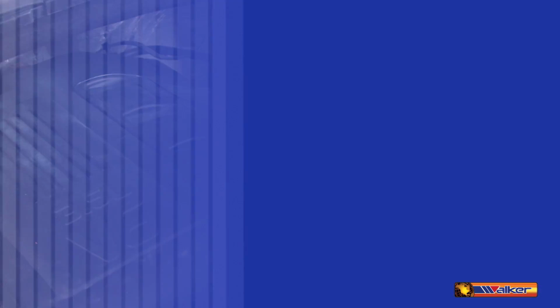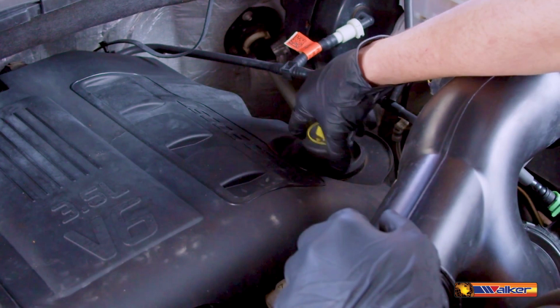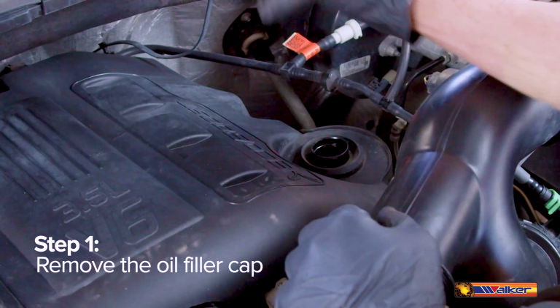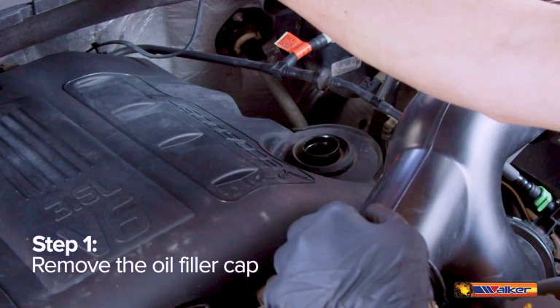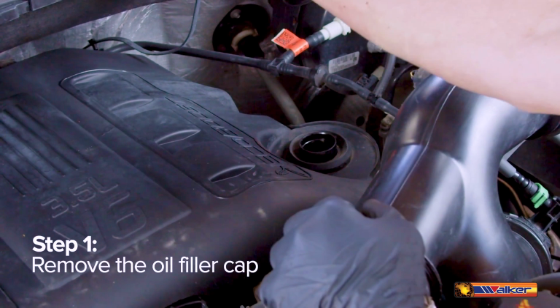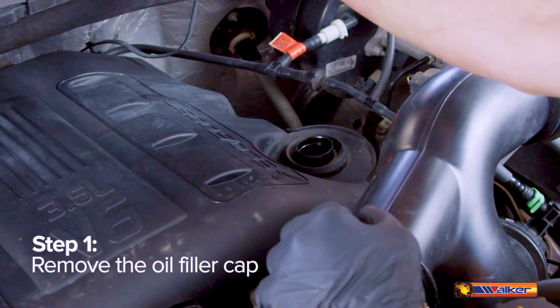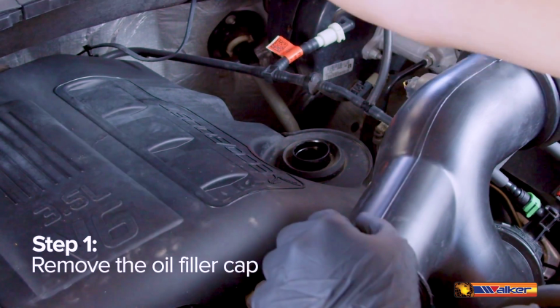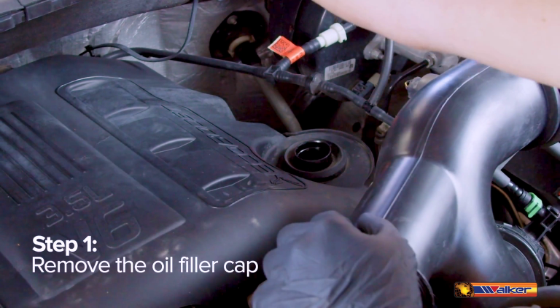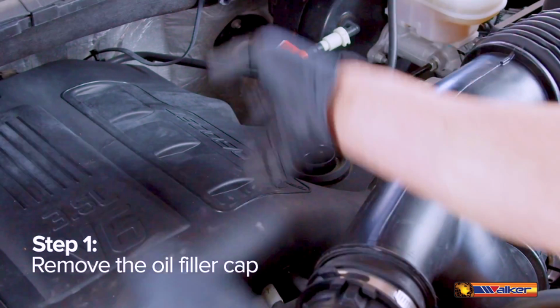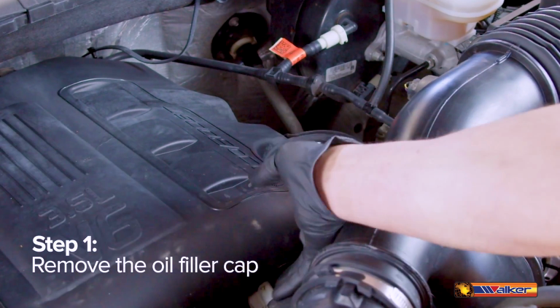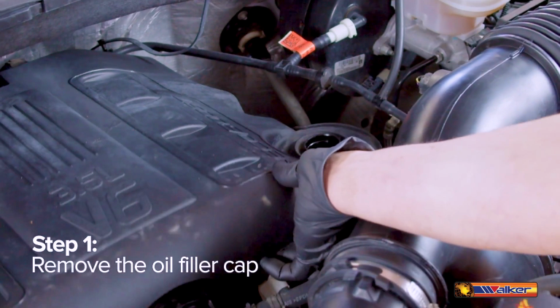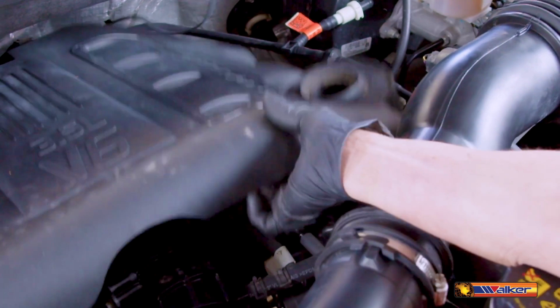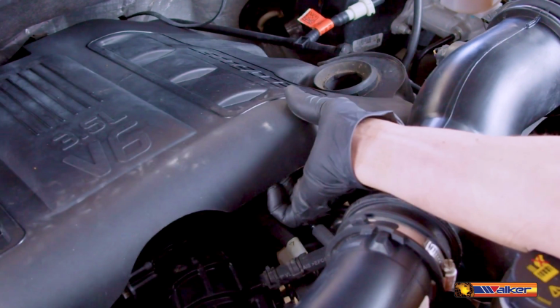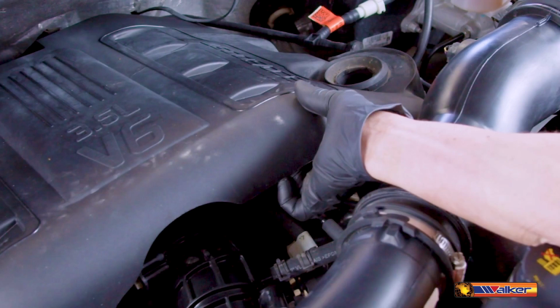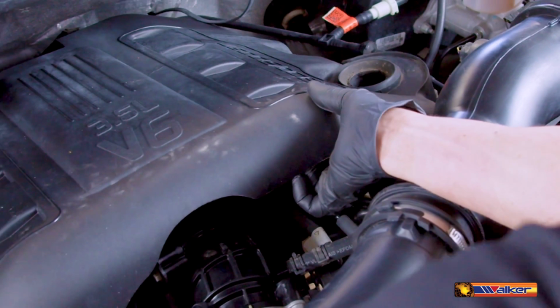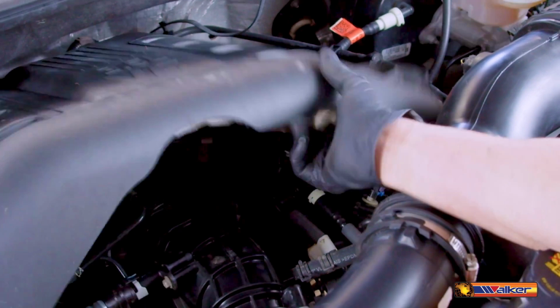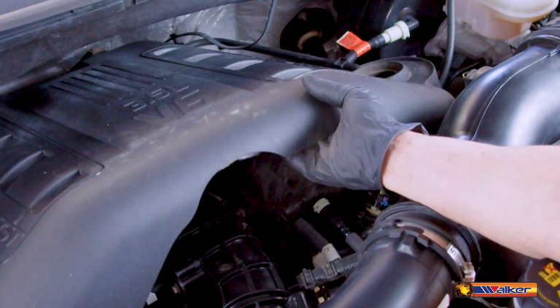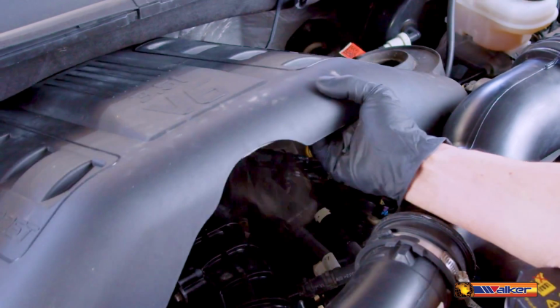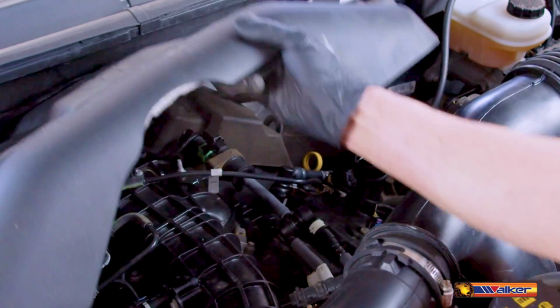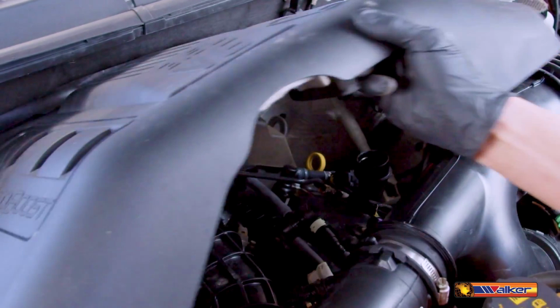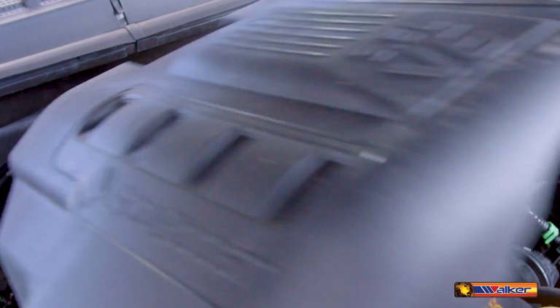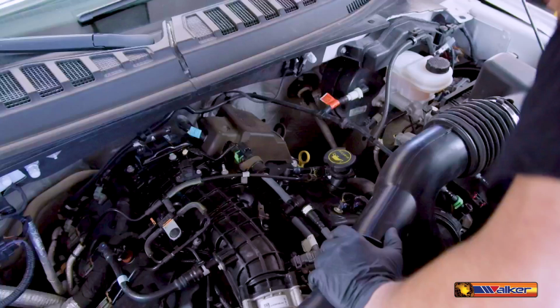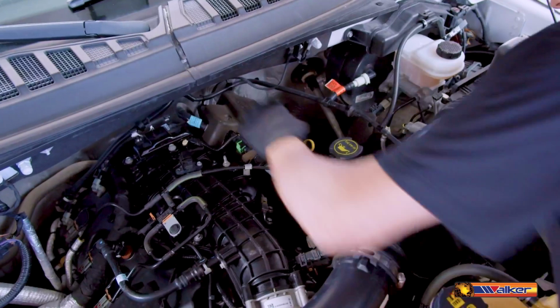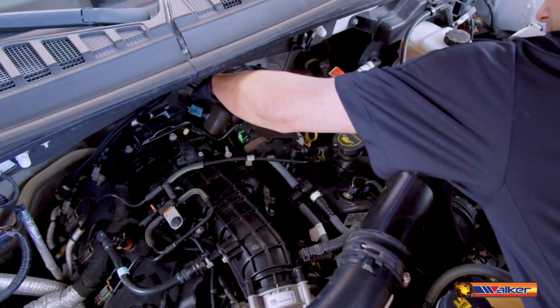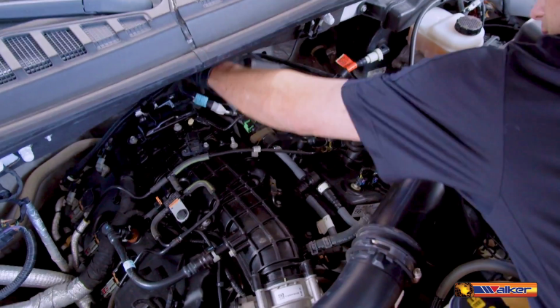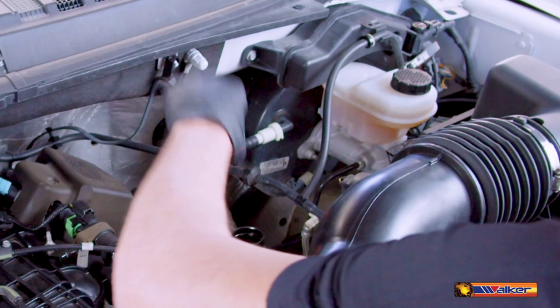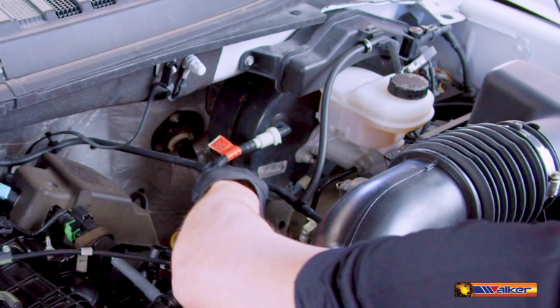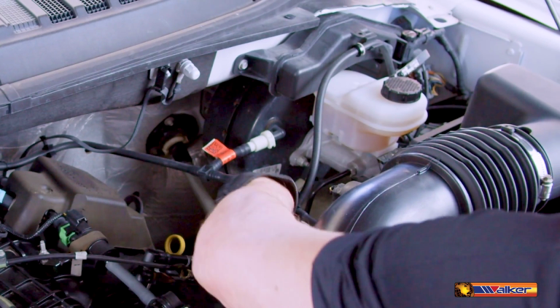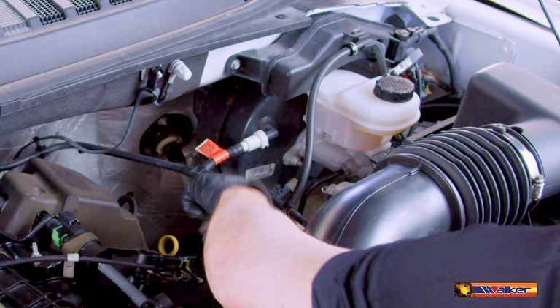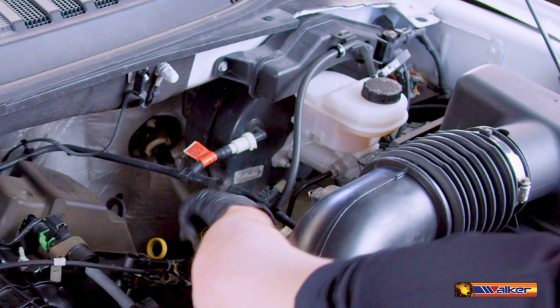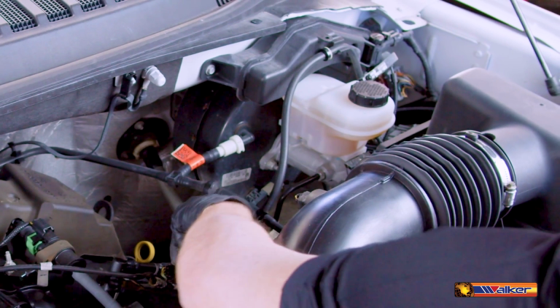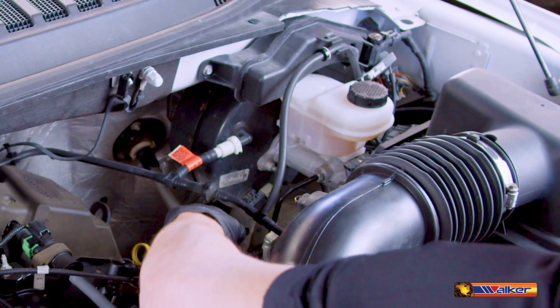Your first step is to remove the oil filler cap. This allows you to lift the front of the engine cover and slide it up and out of the way. Also do so with the cover for the injection pump. You should then put the cap back on so no particles fall into the engine oil.